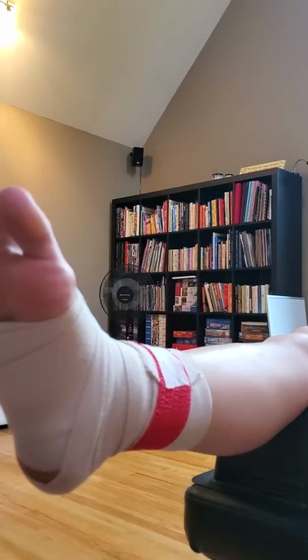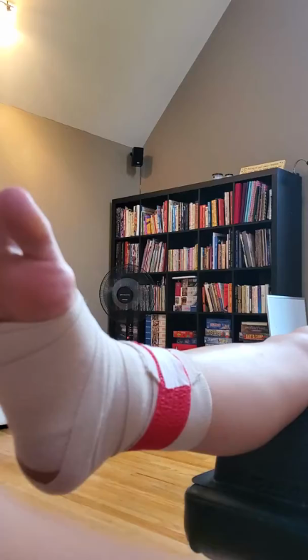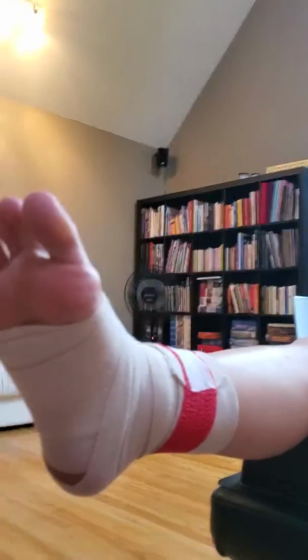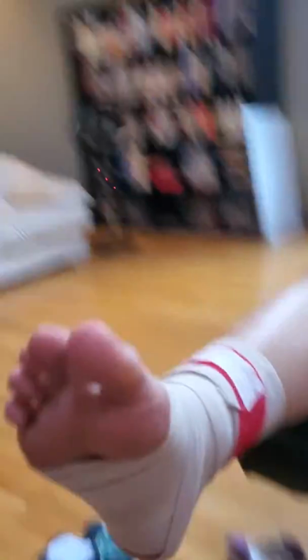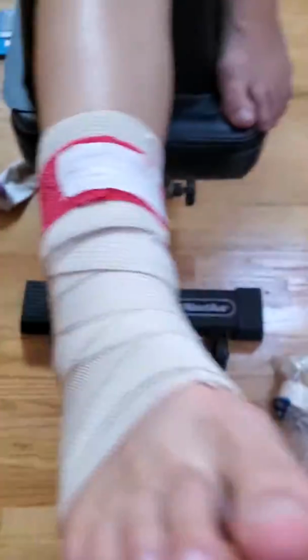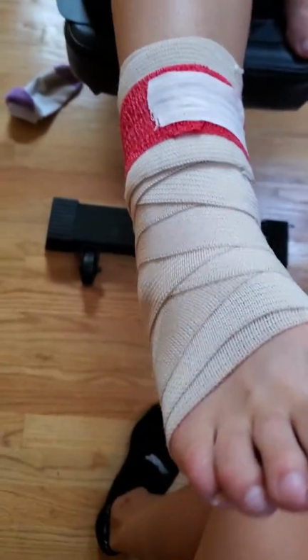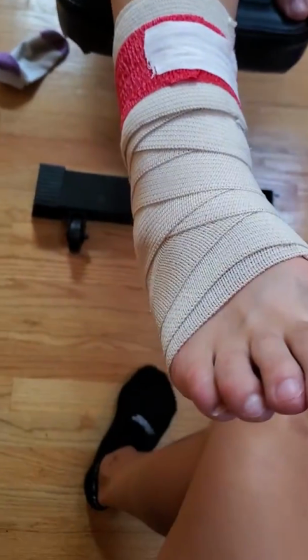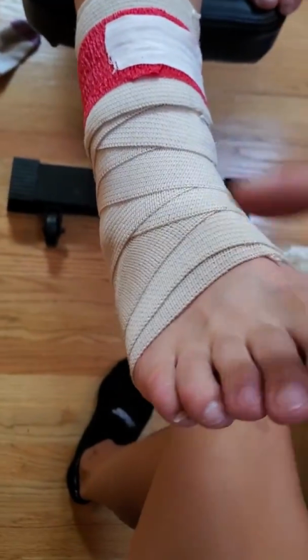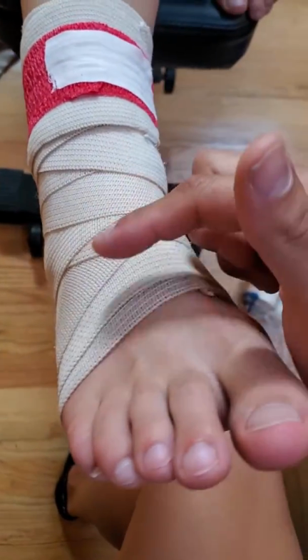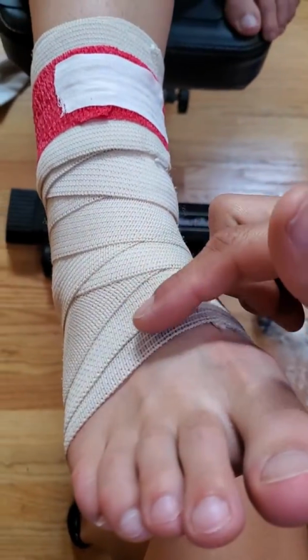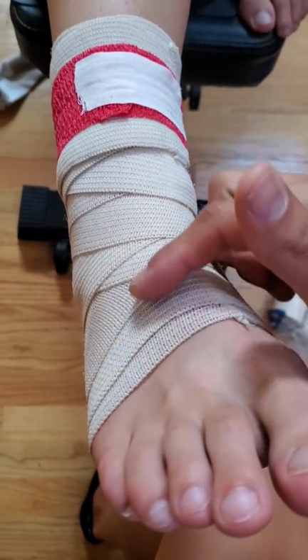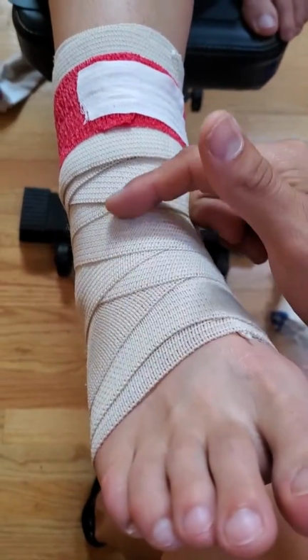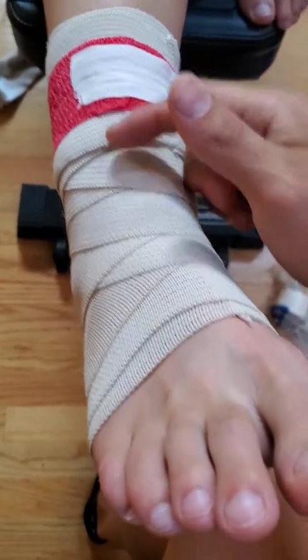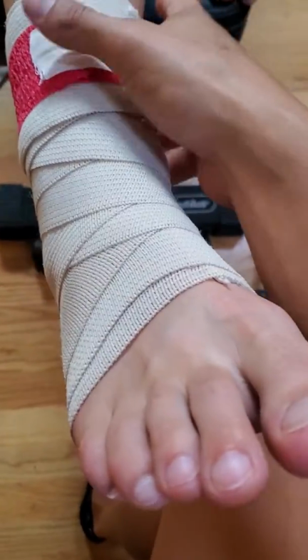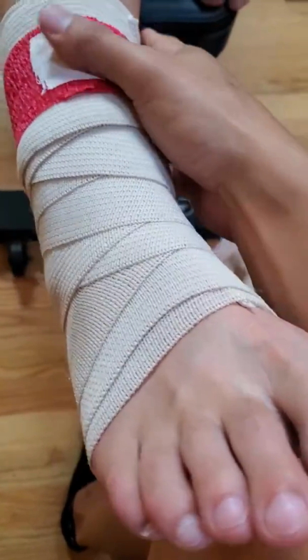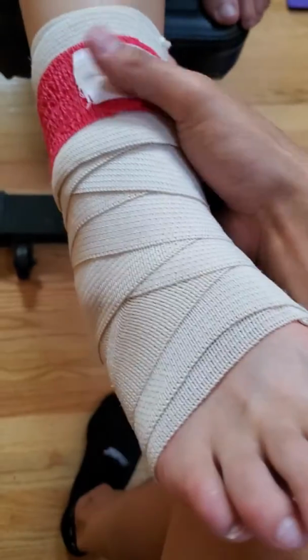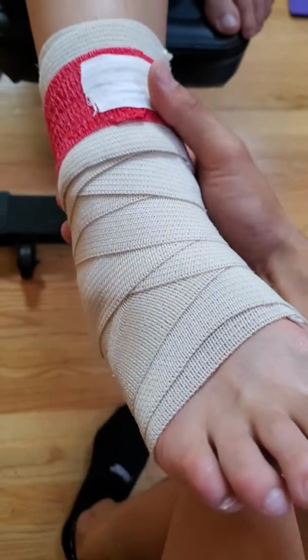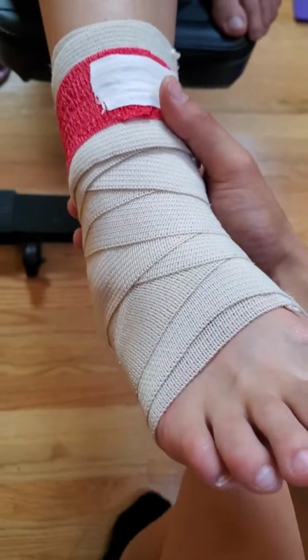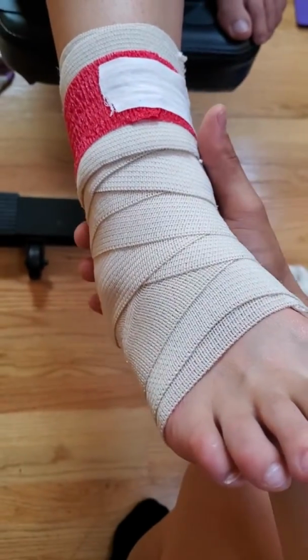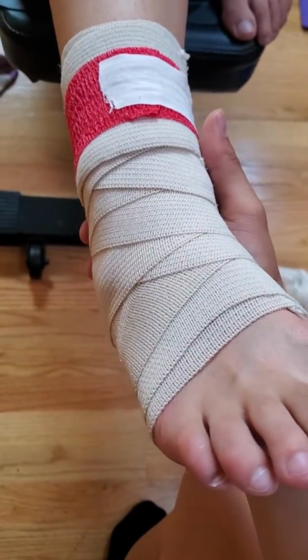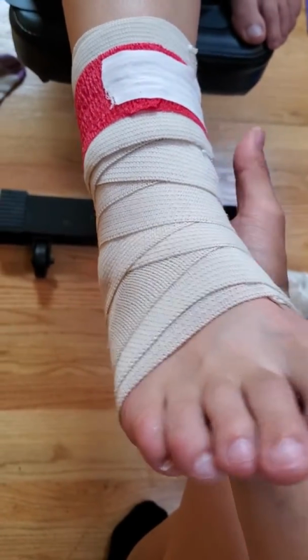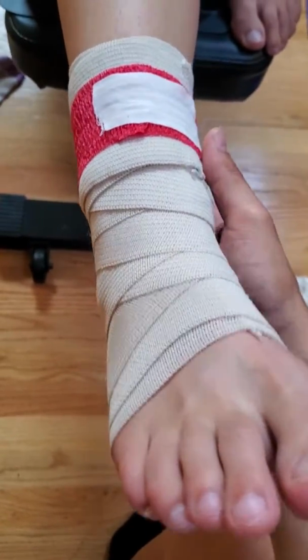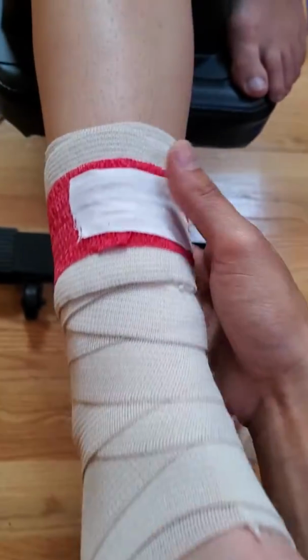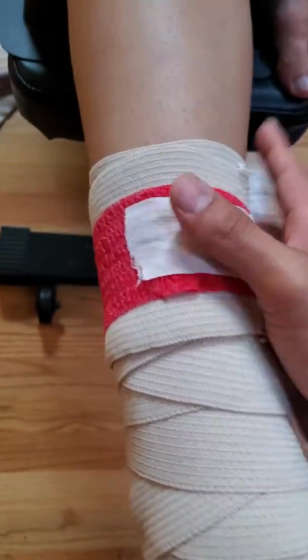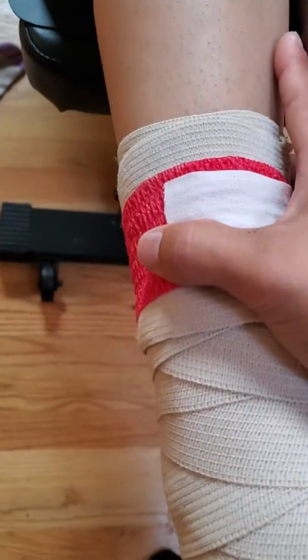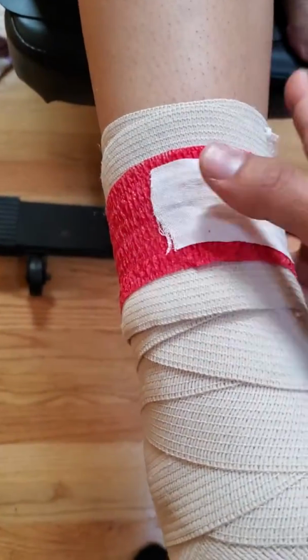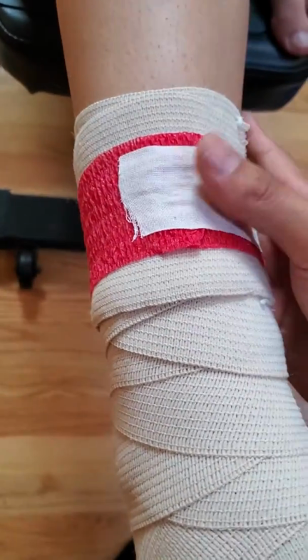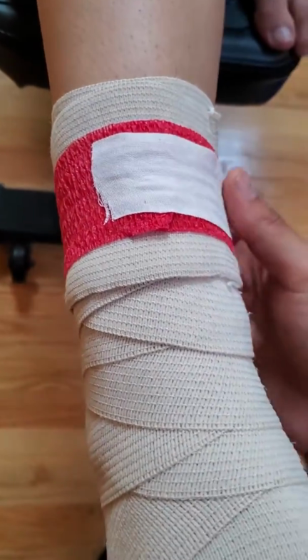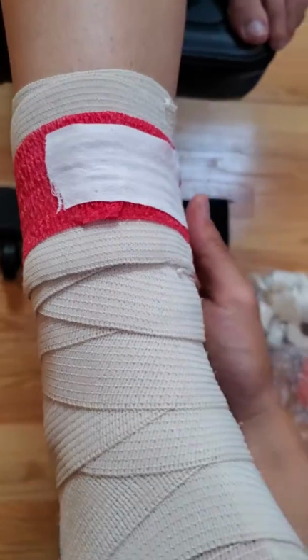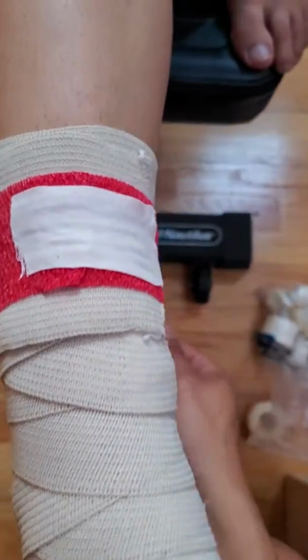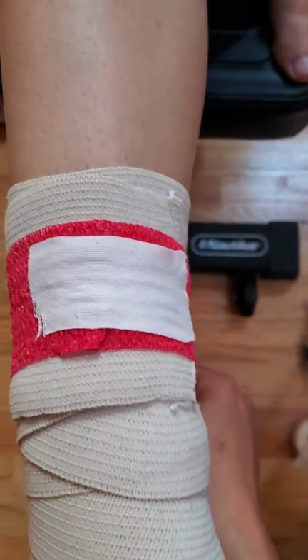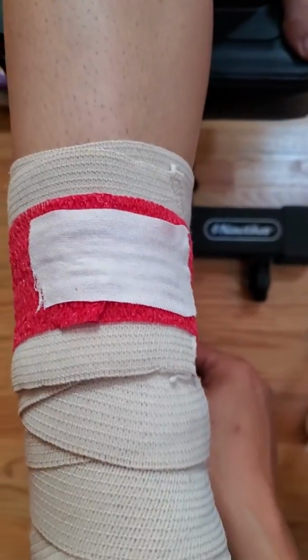So the final product is the X pattern going up, still pretty loose to allow for swelling to take place, and red elastic tape covered by inch and a half tape.